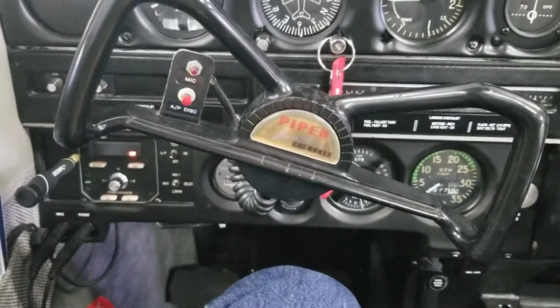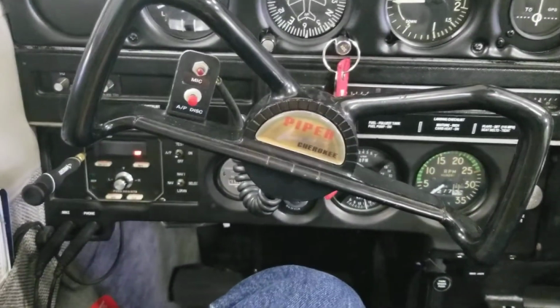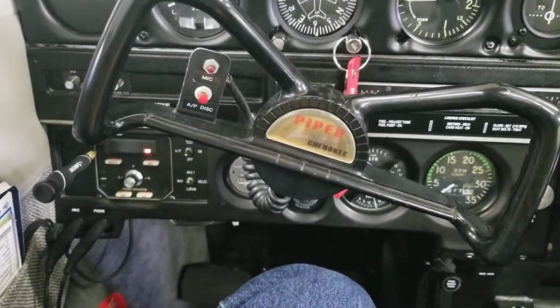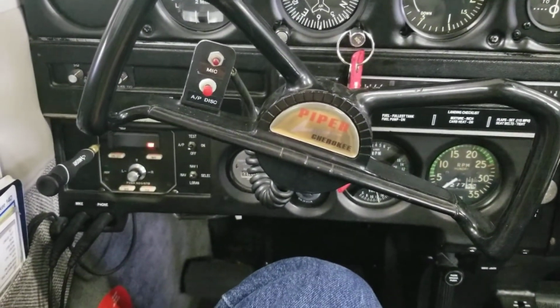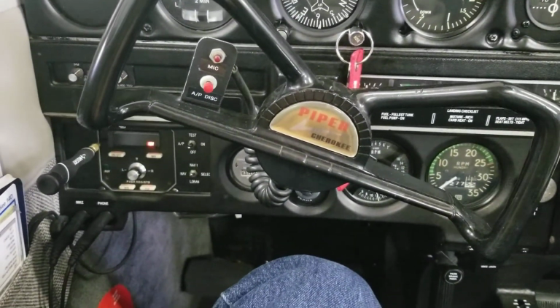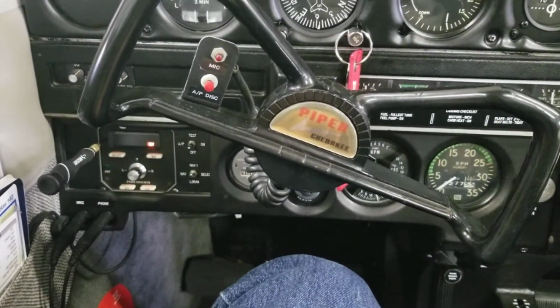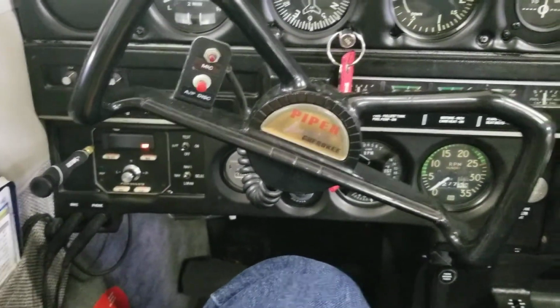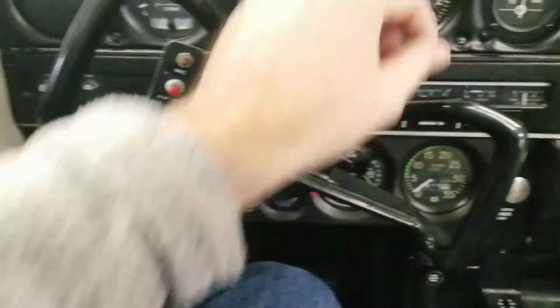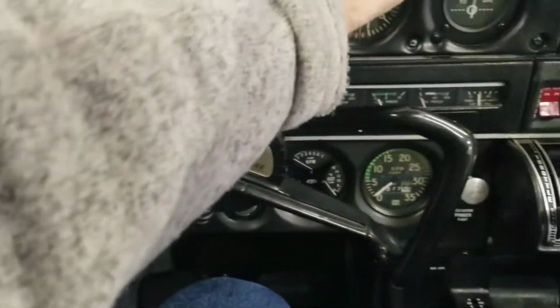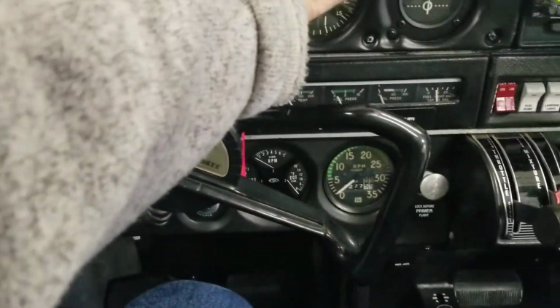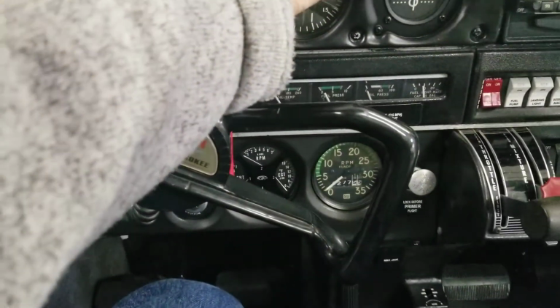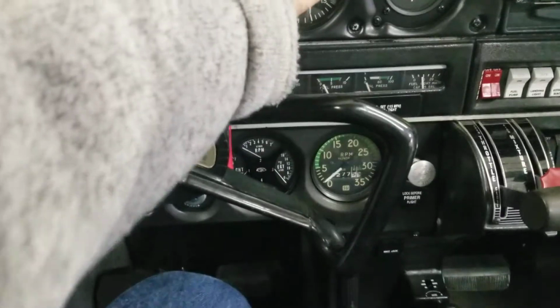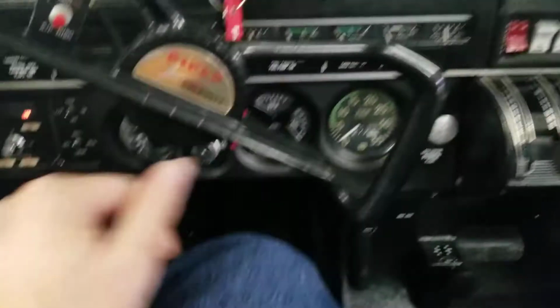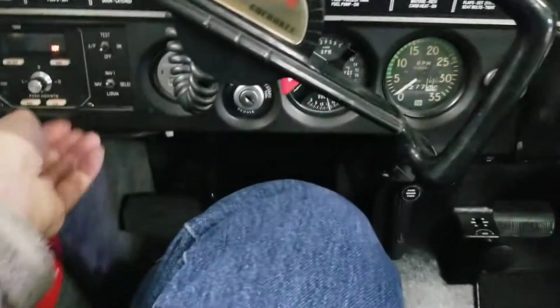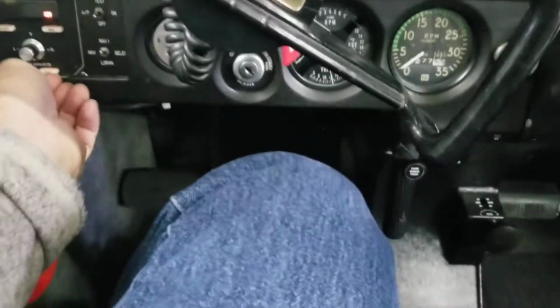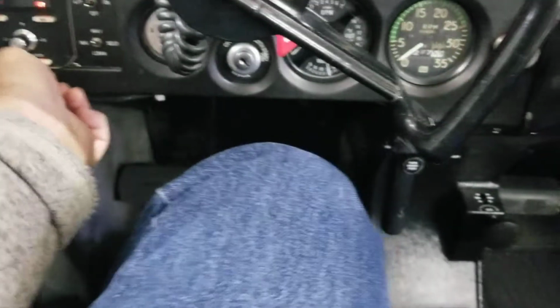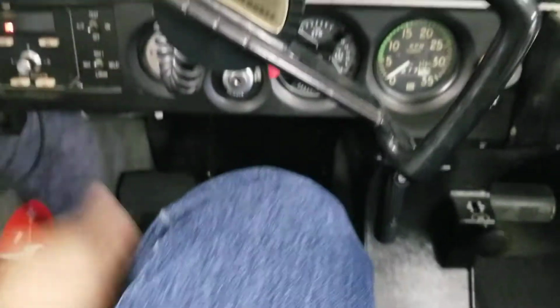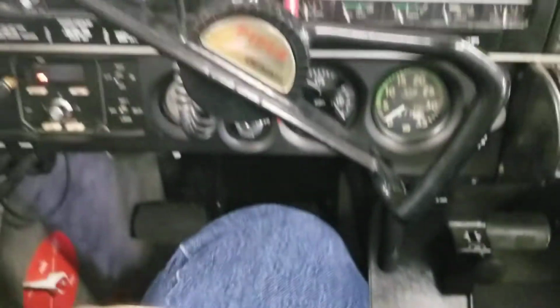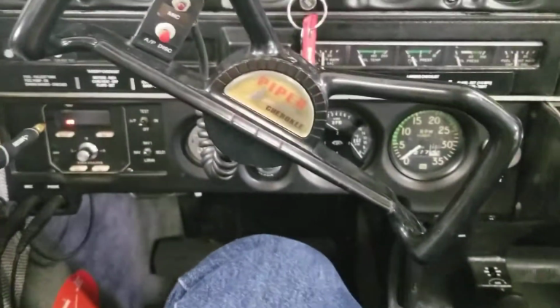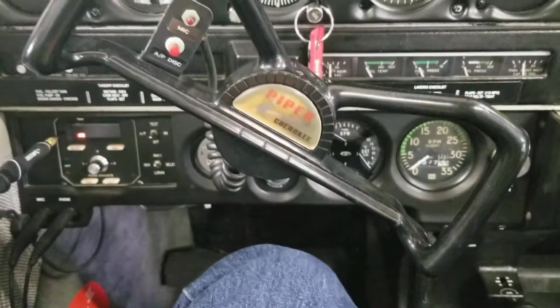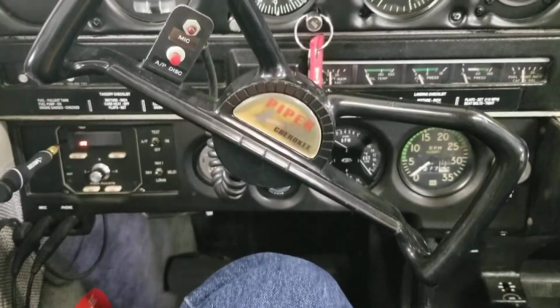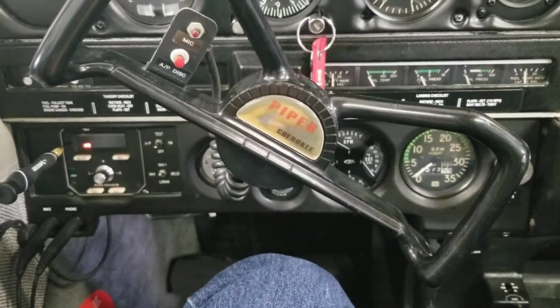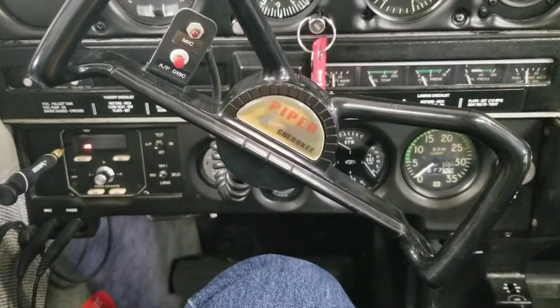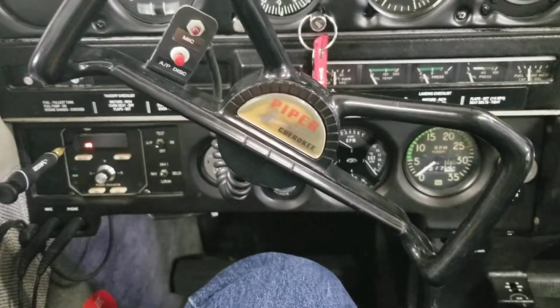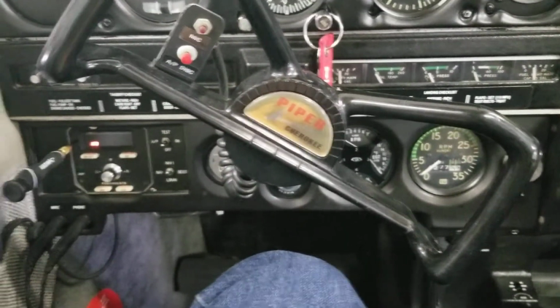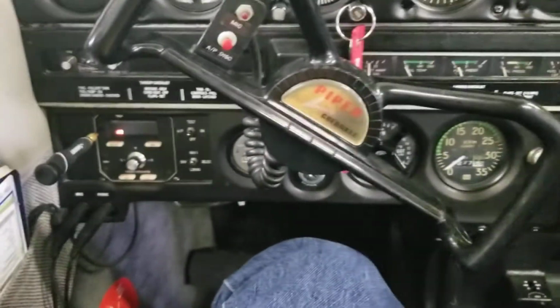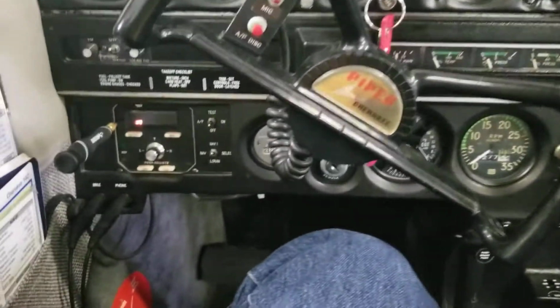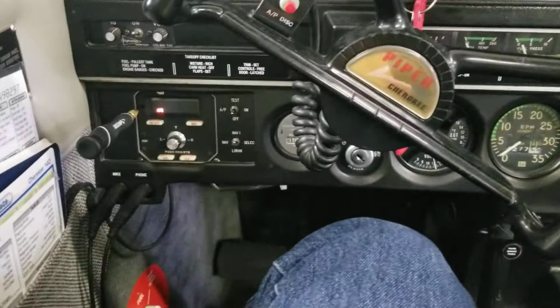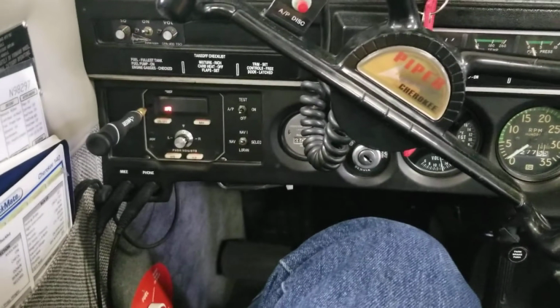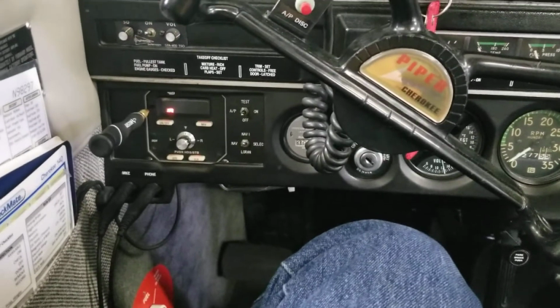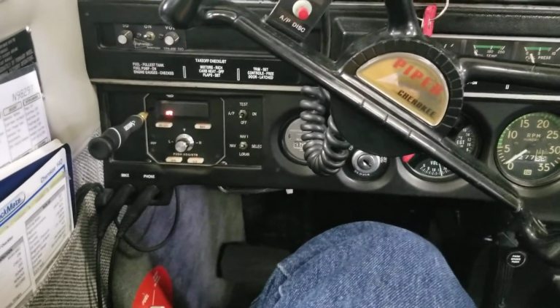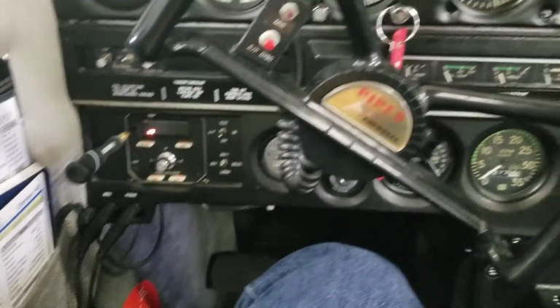I'm pretty happy with the ground calibration. We'll see how well it works once we get up in the air and try each of the modes individually.